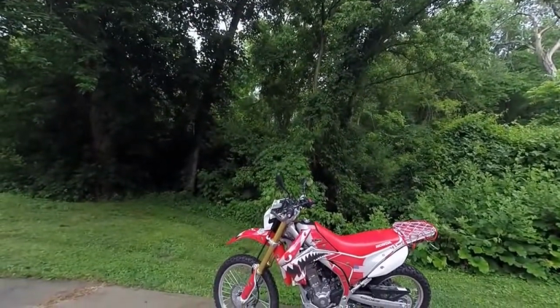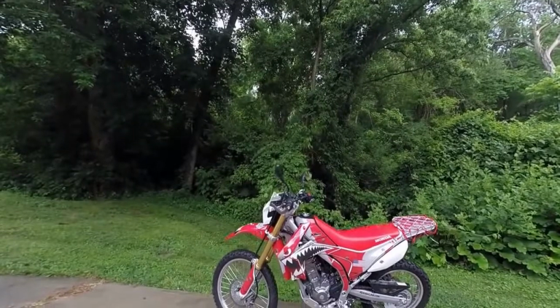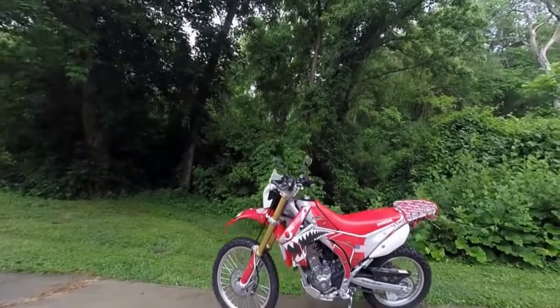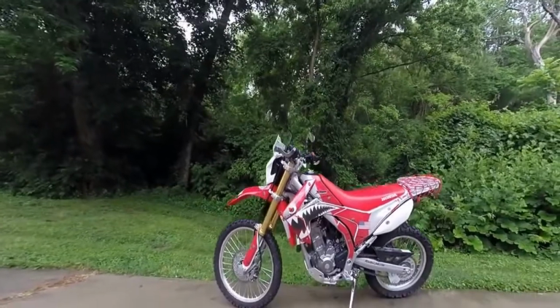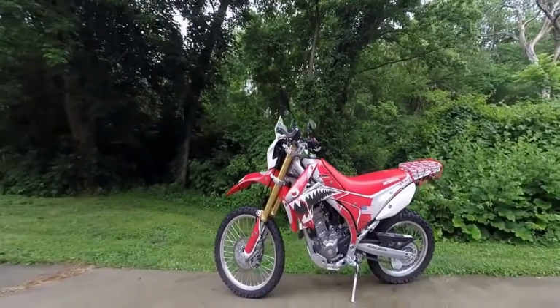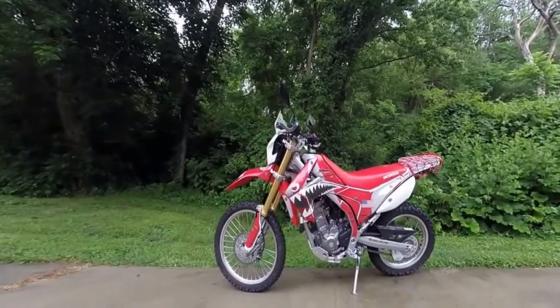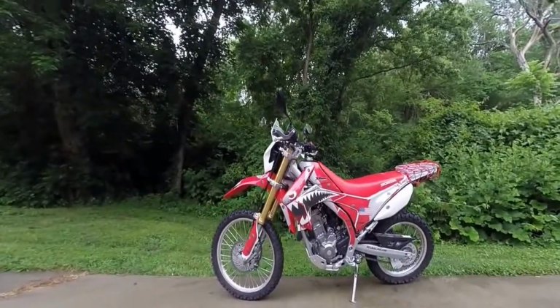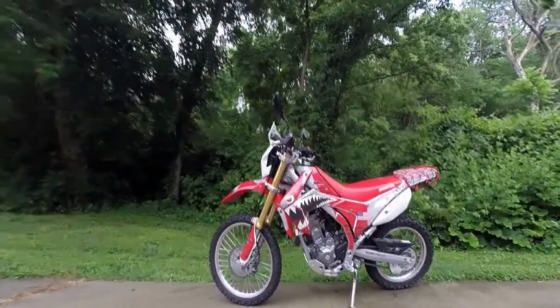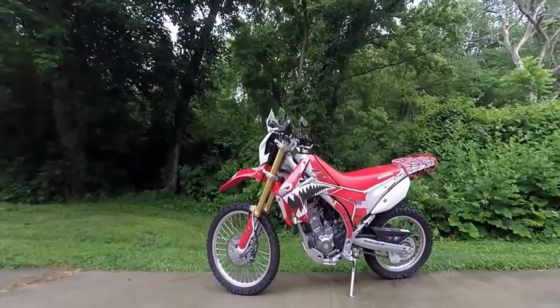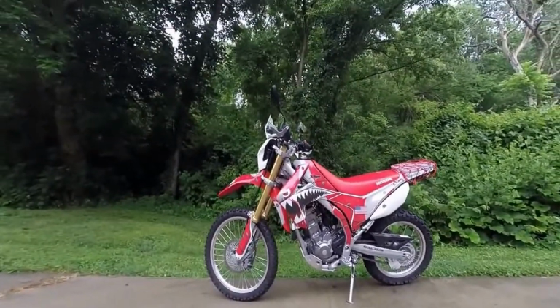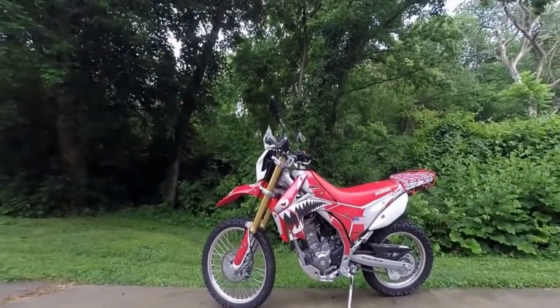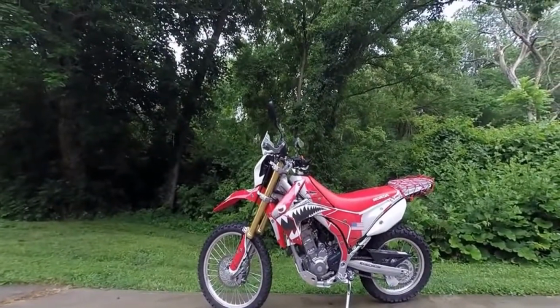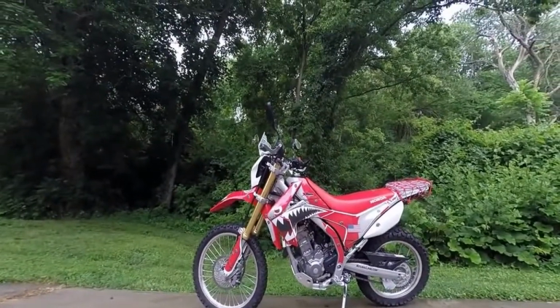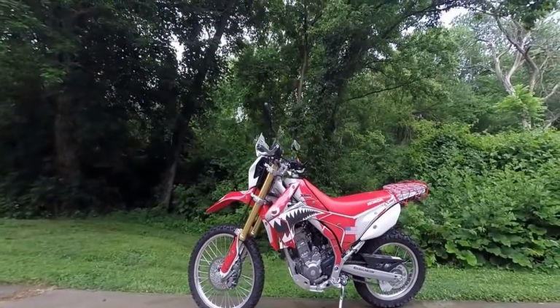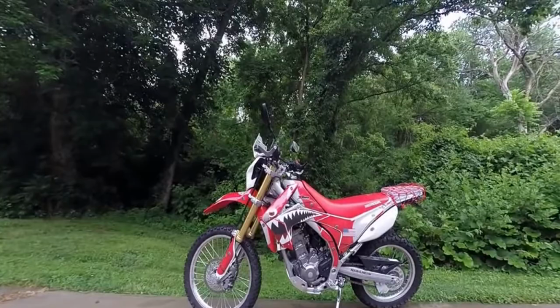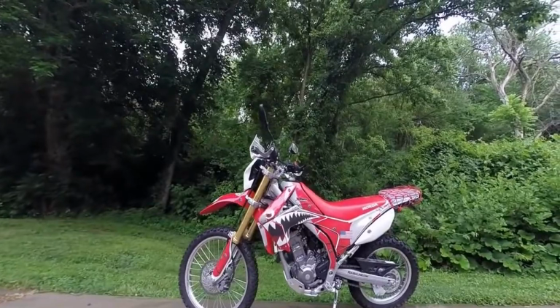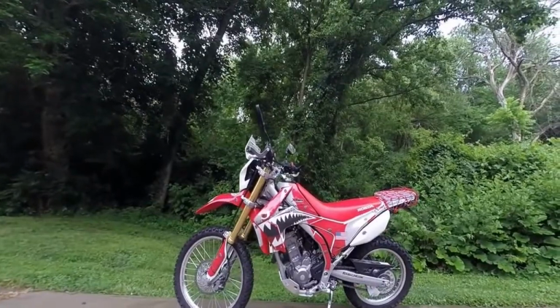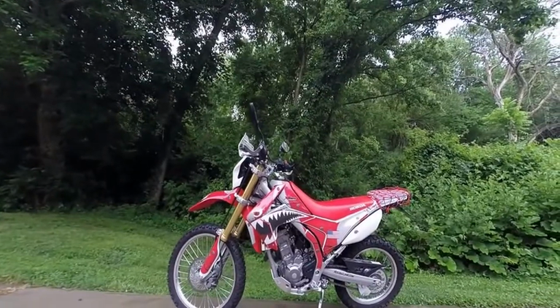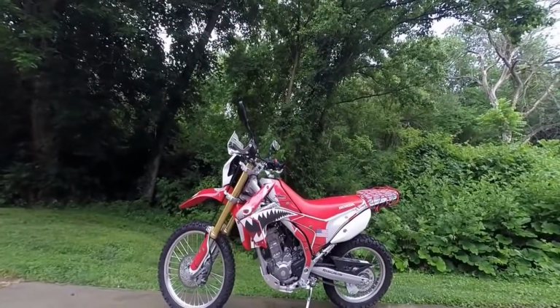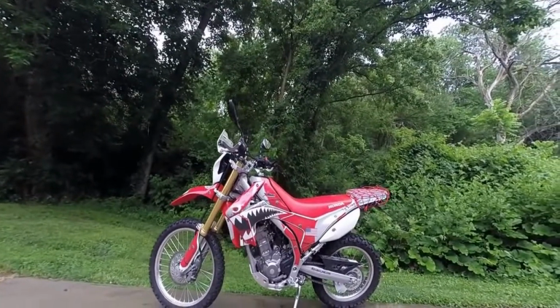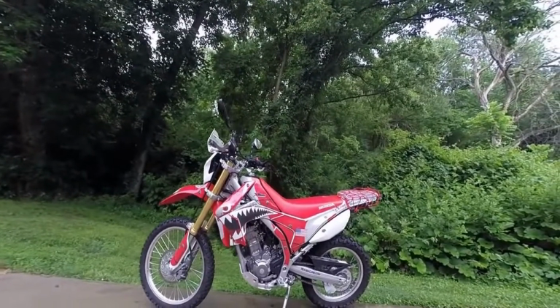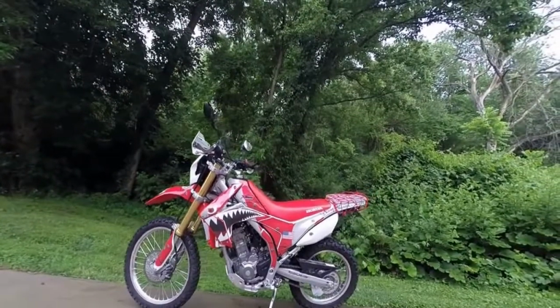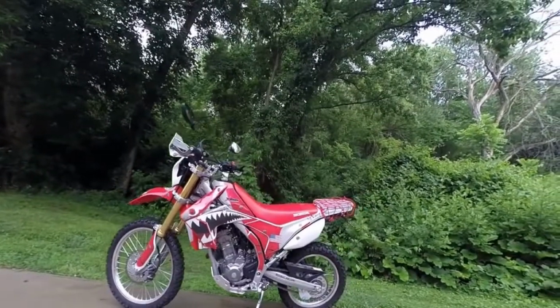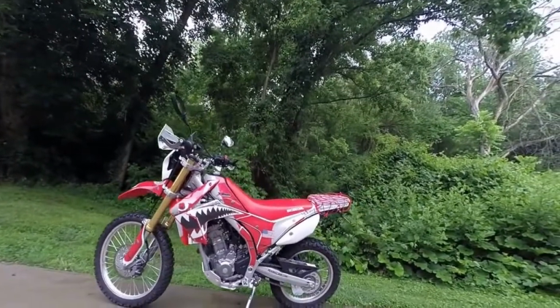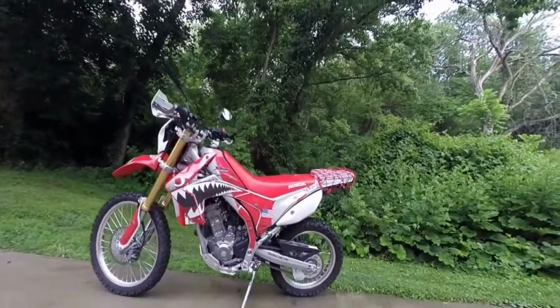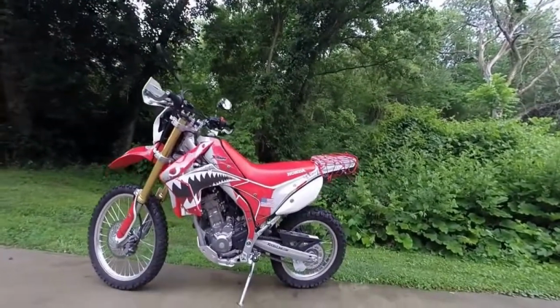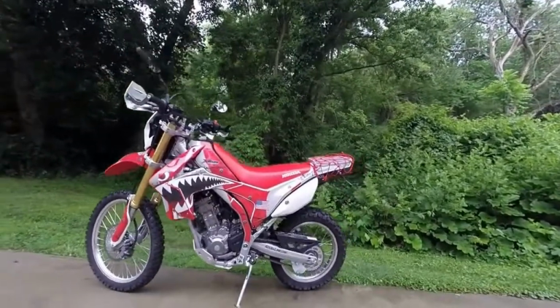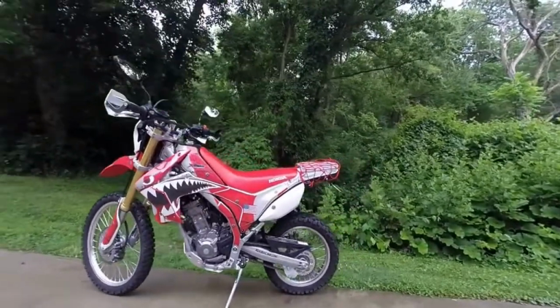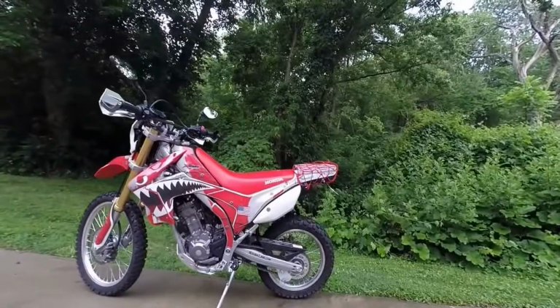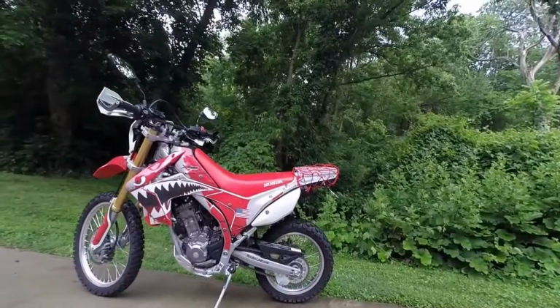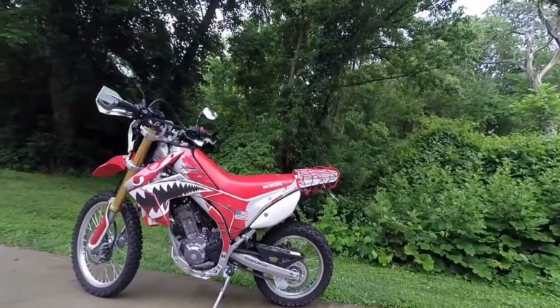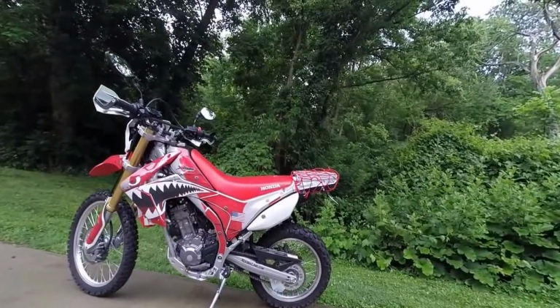This is my CRF 250L All-American Edition. Just kidding.